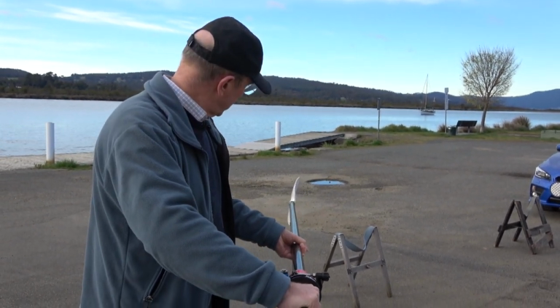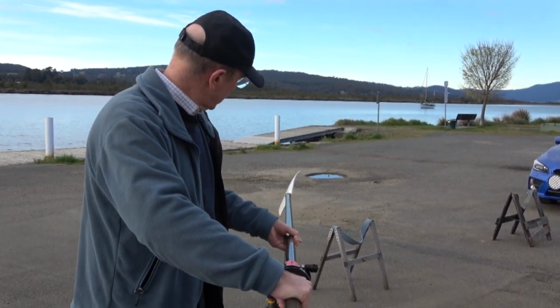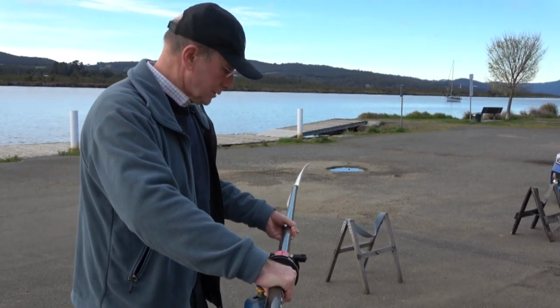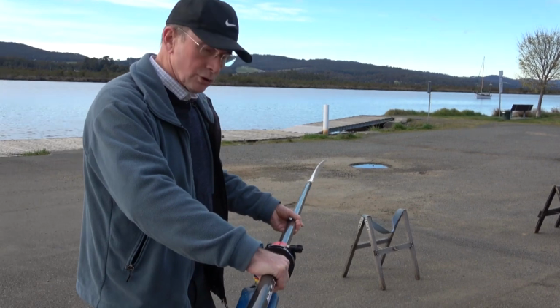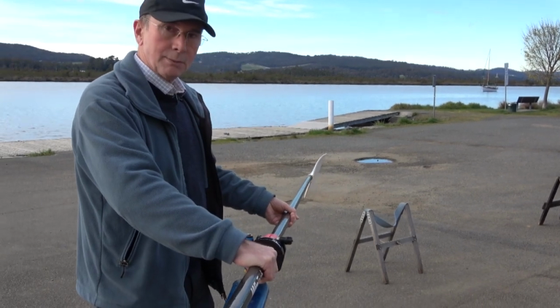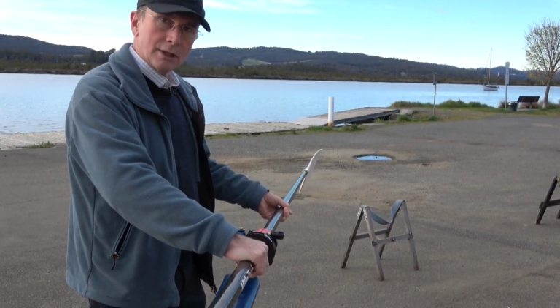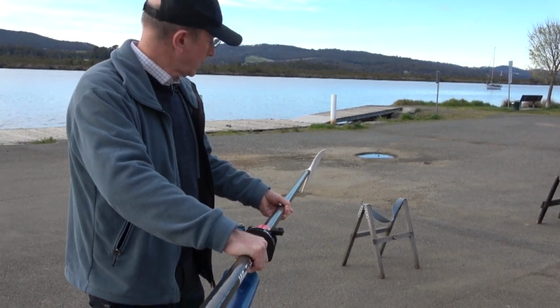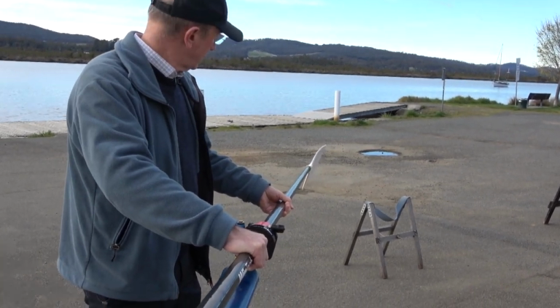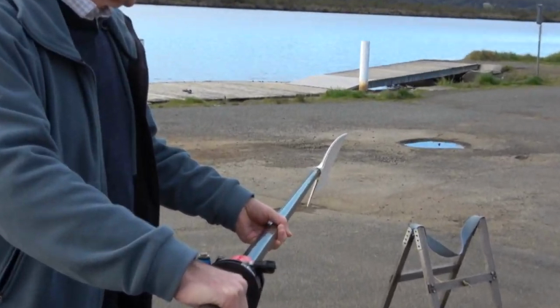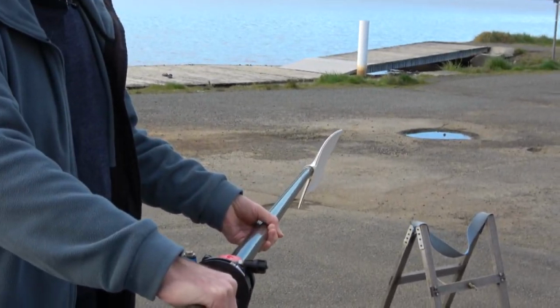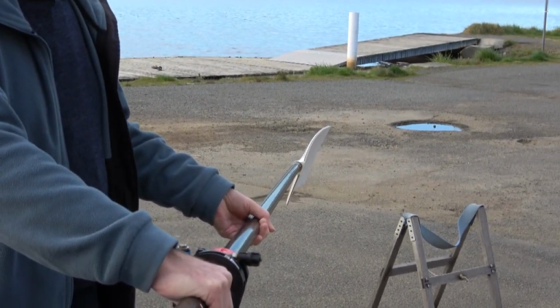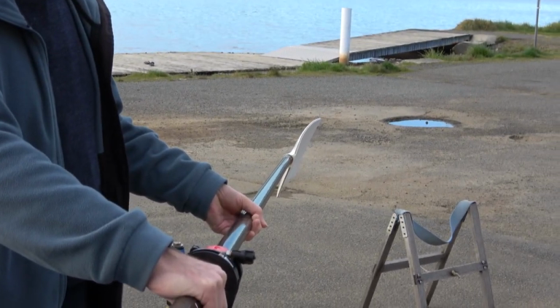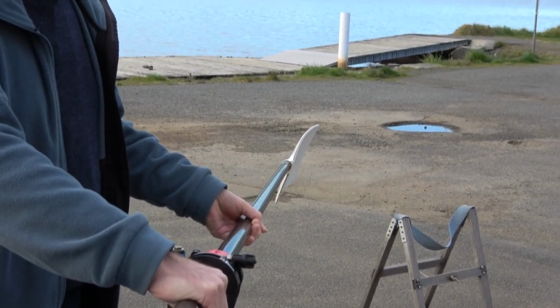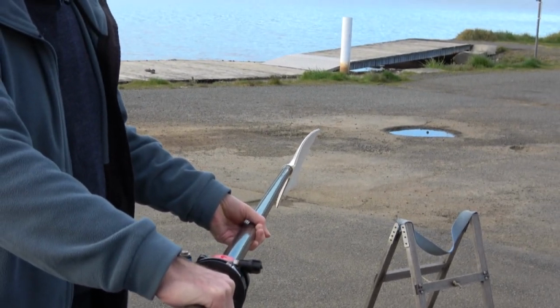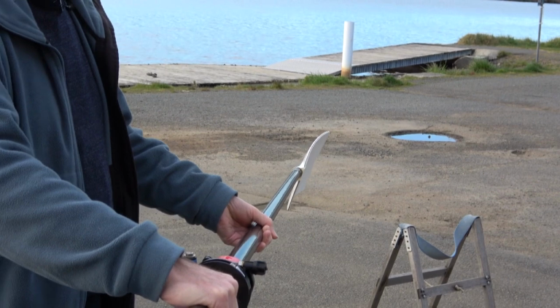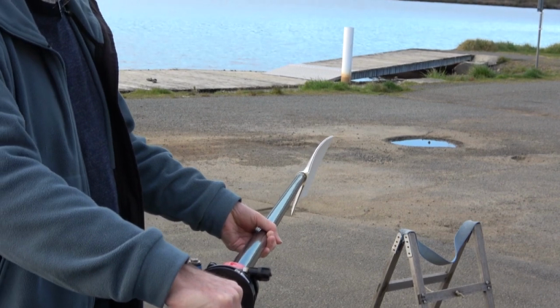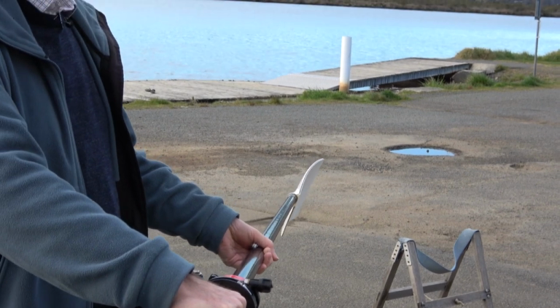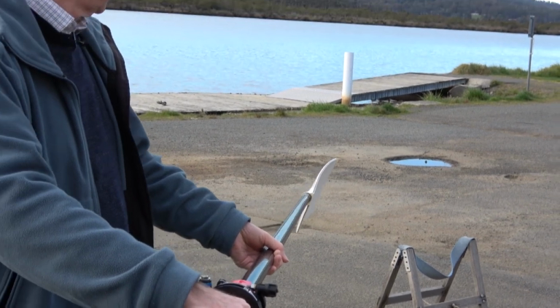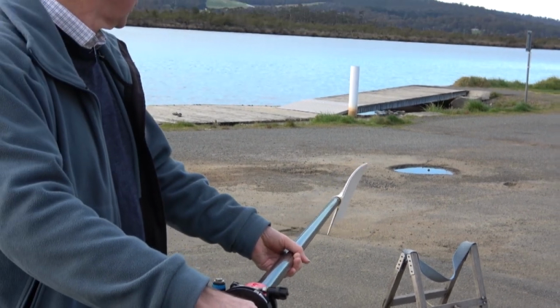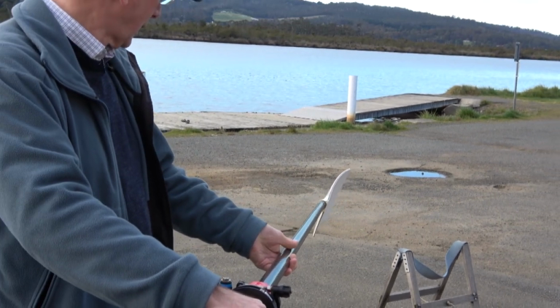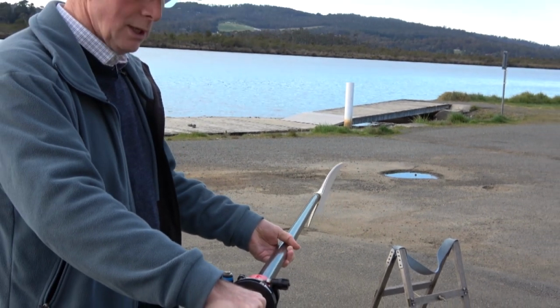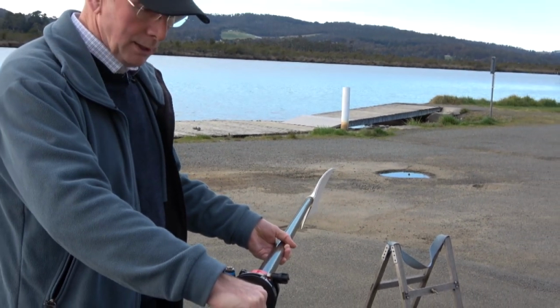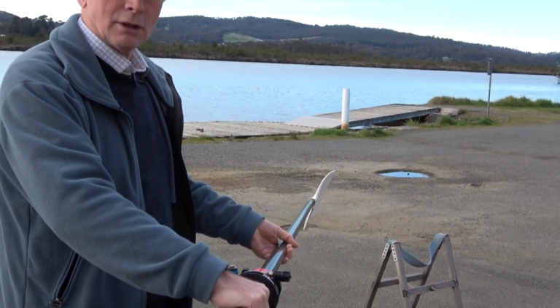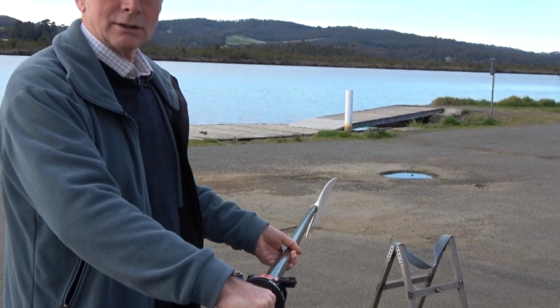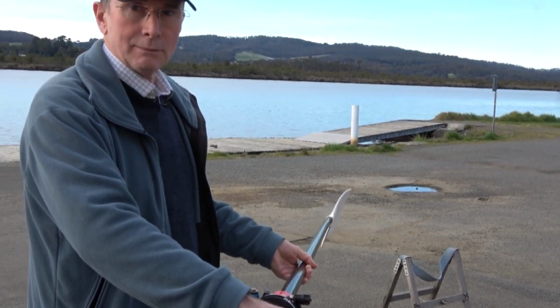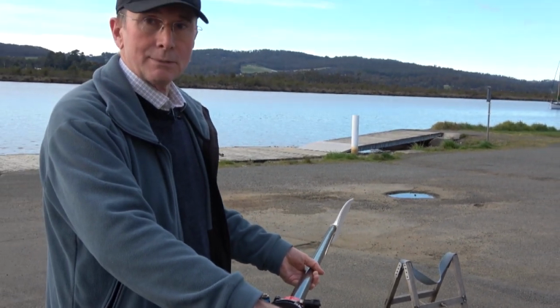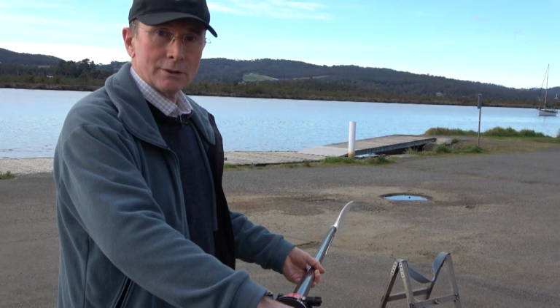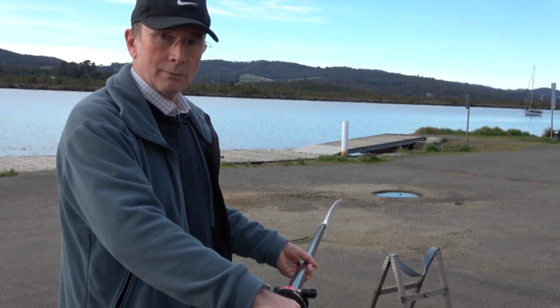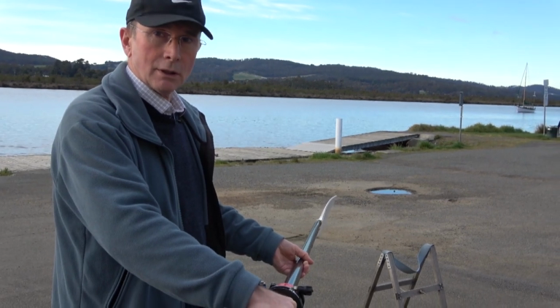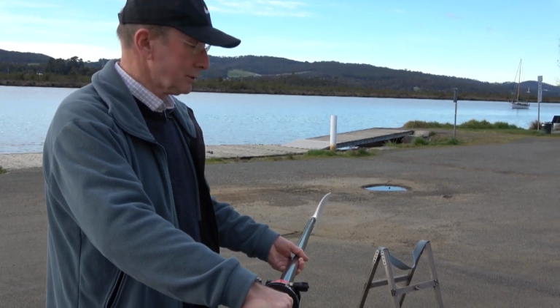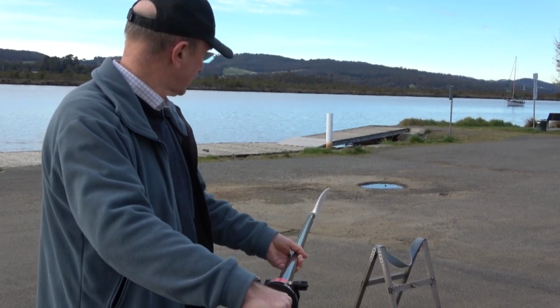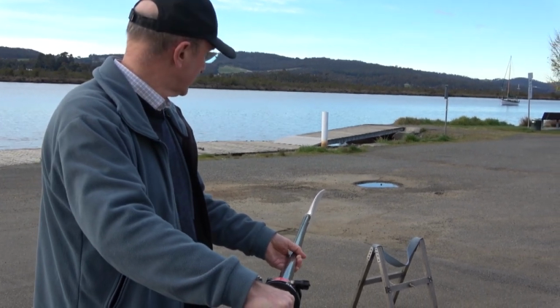Conversely, if the pitch has too much angle, then it doesn't really cause that massive a problem. It's harder to hold the oar in the water, as you can see from that angle, and it'll upset the balance of the boat, but it's not likely to cause a crab.